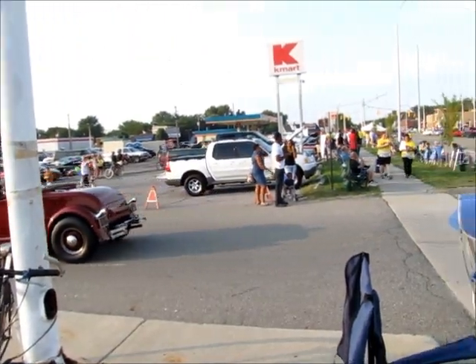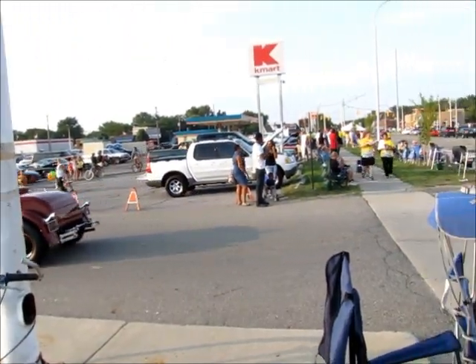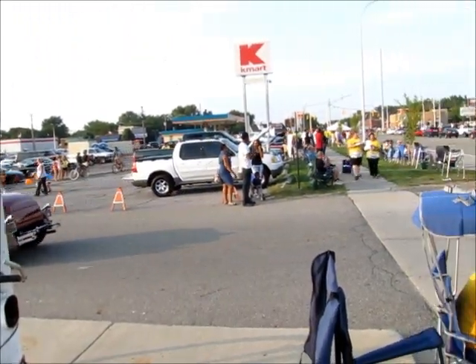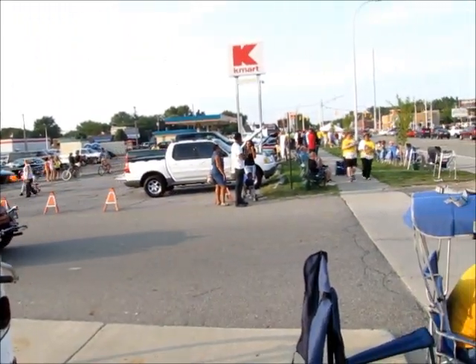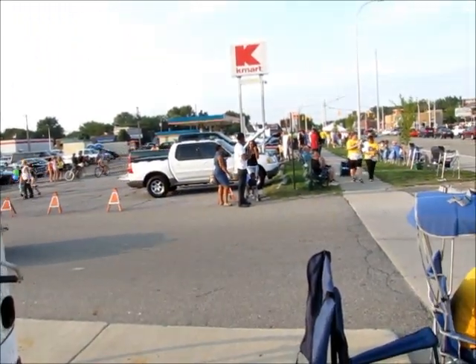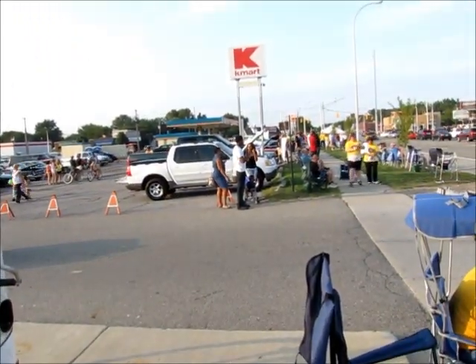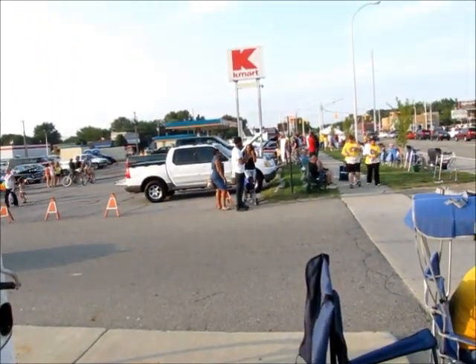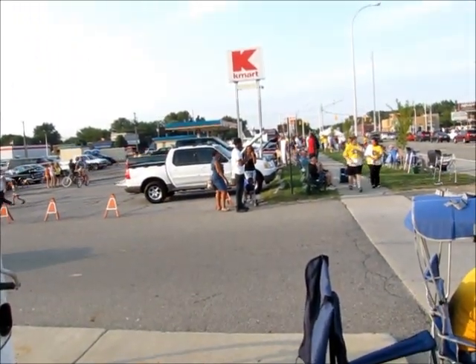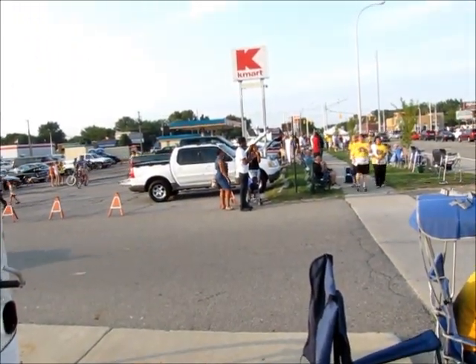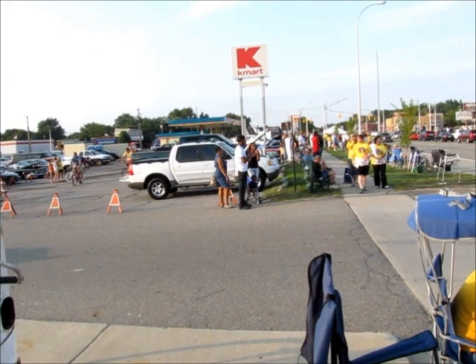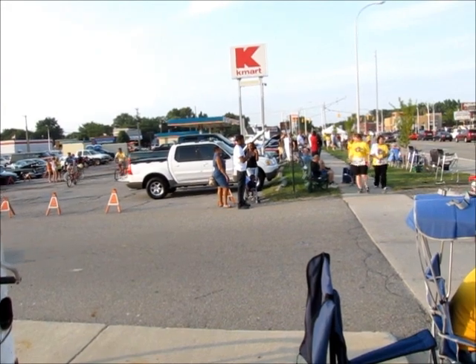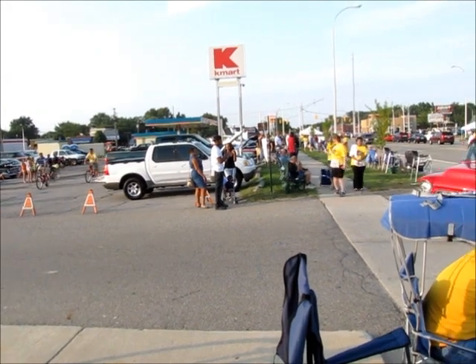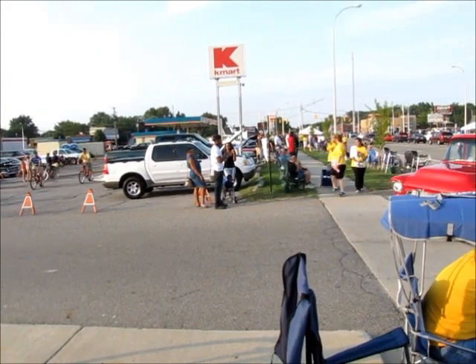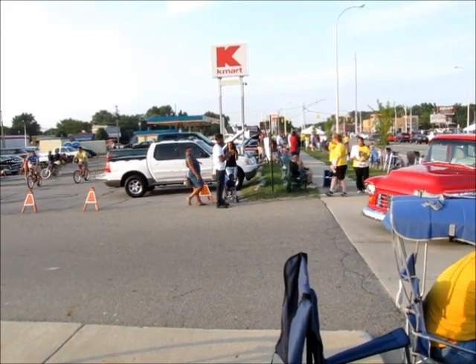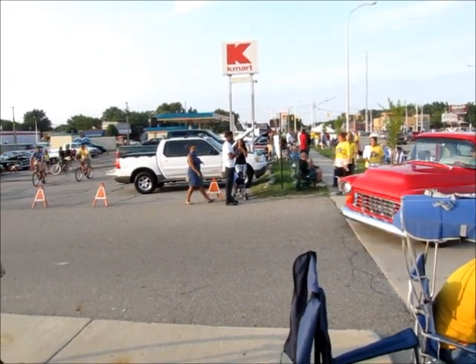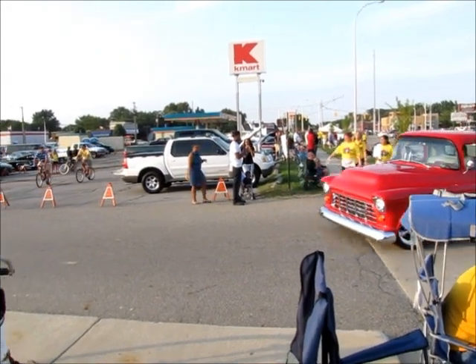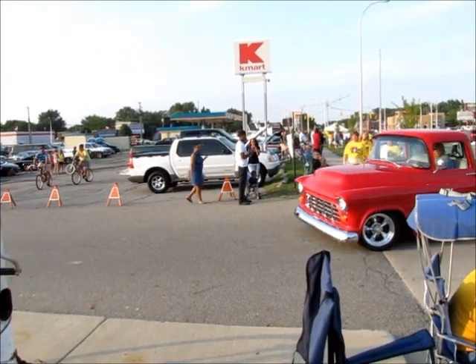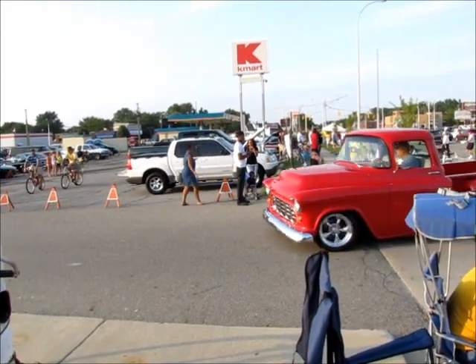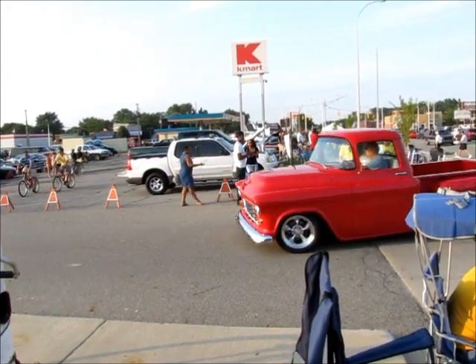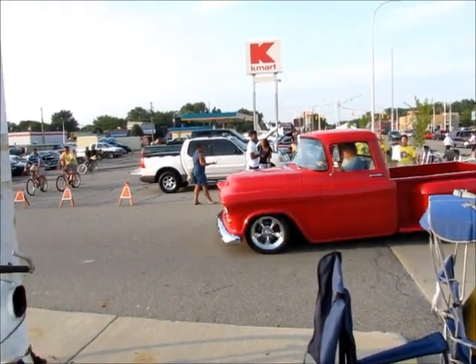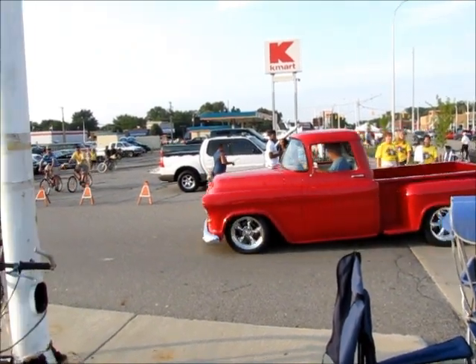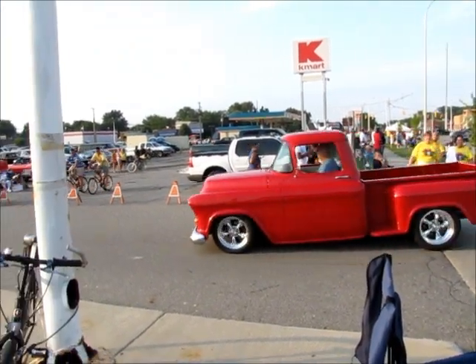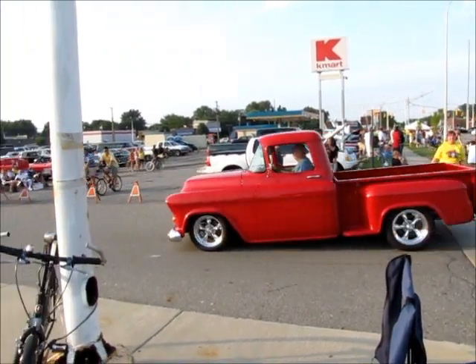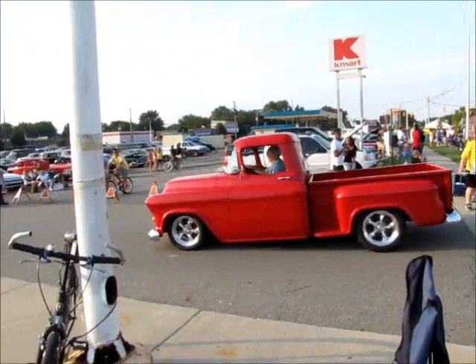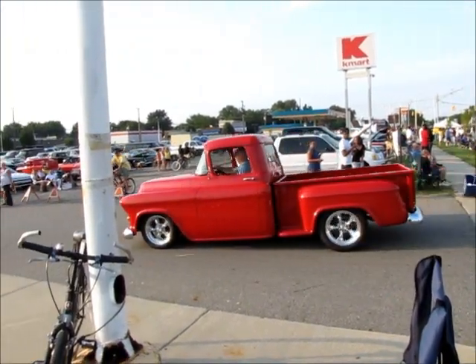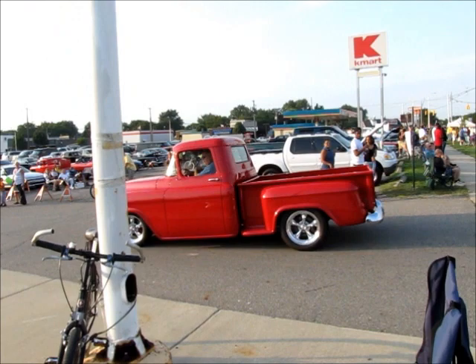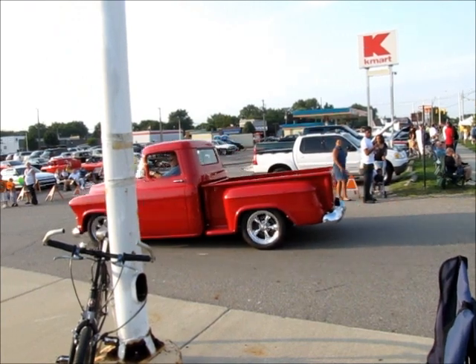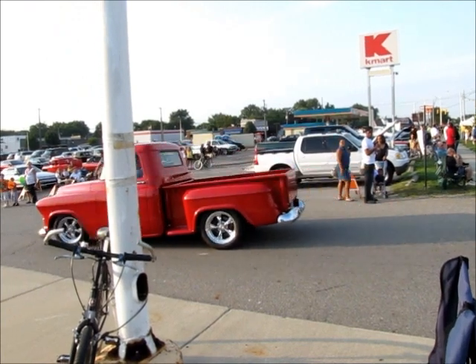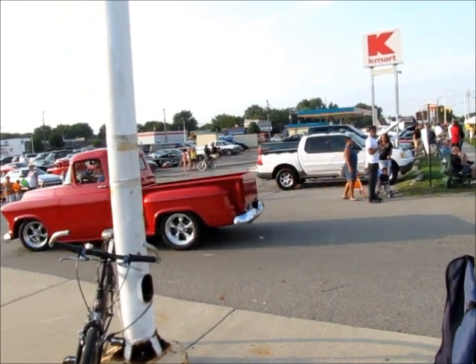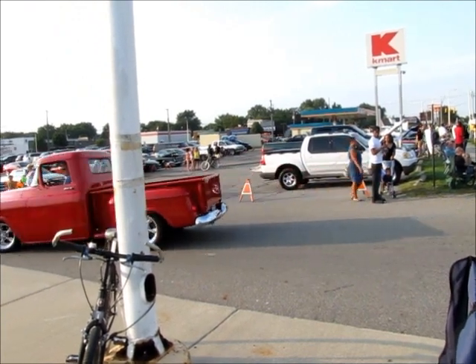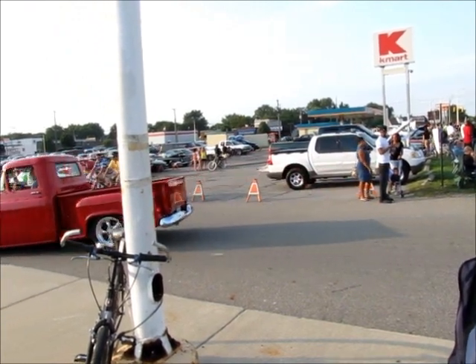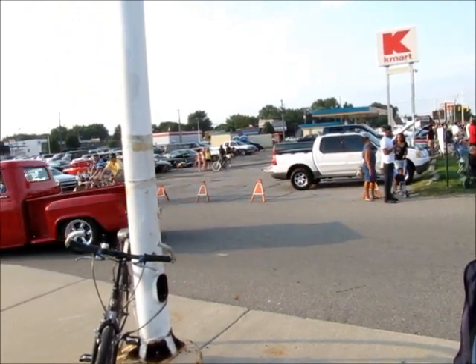It looks nice and clean. I love these old trucks, even Ford or Chevrolet. This one's a Chevrolet. Super clean.